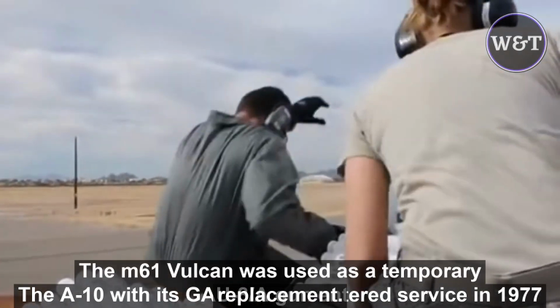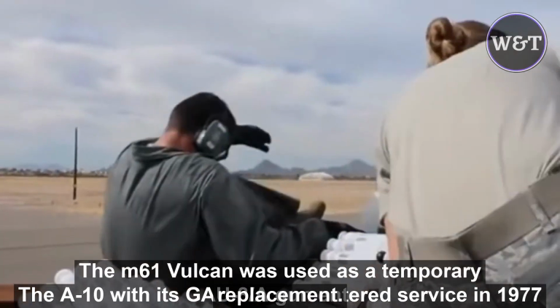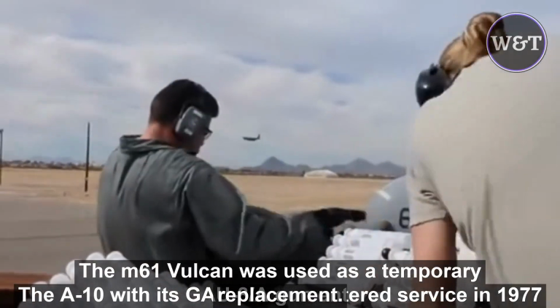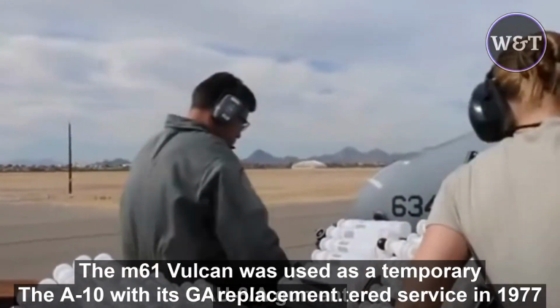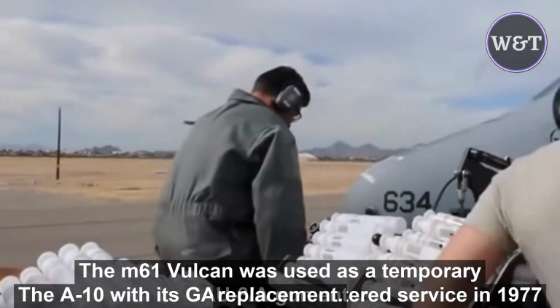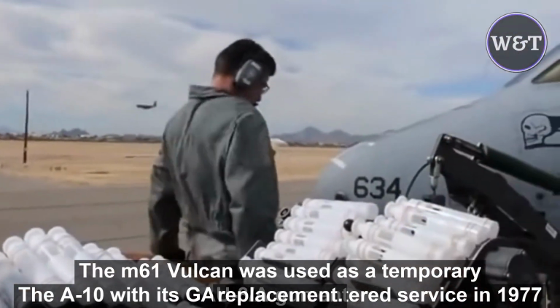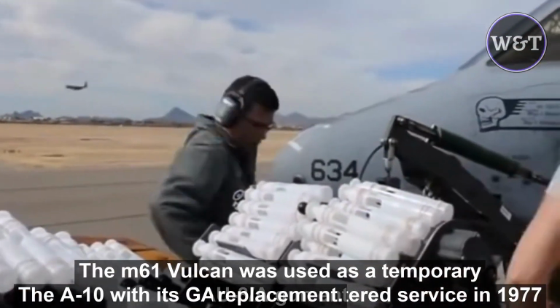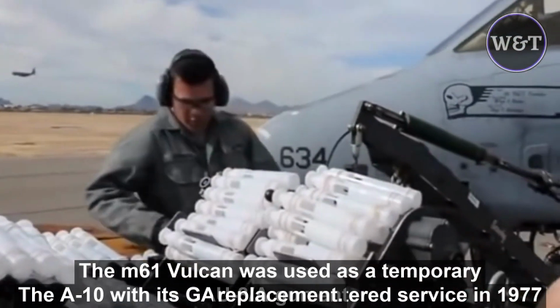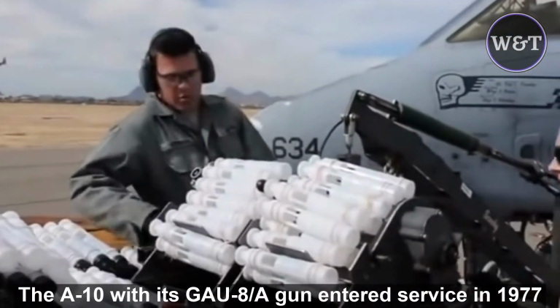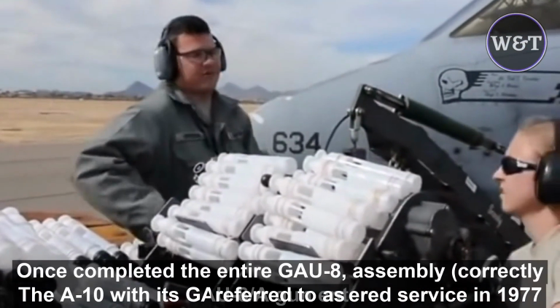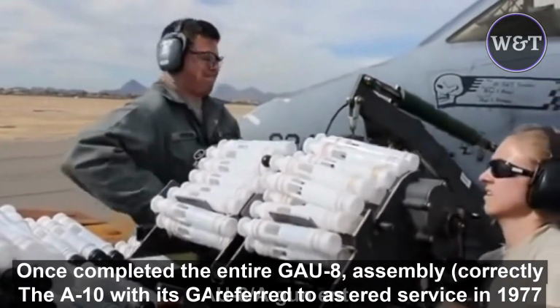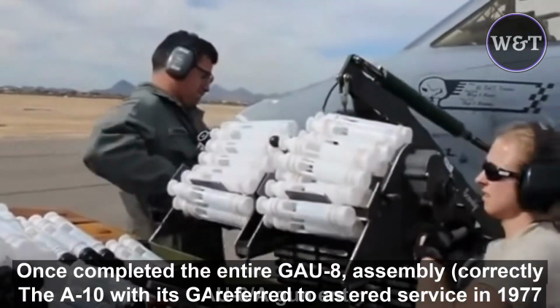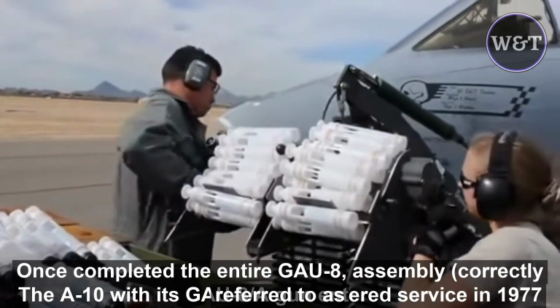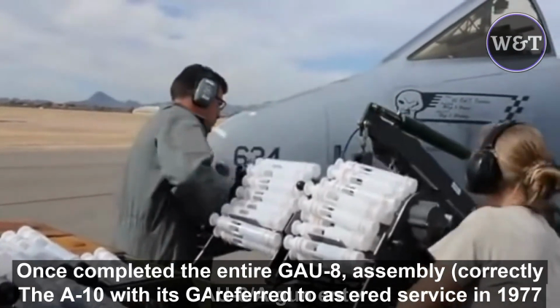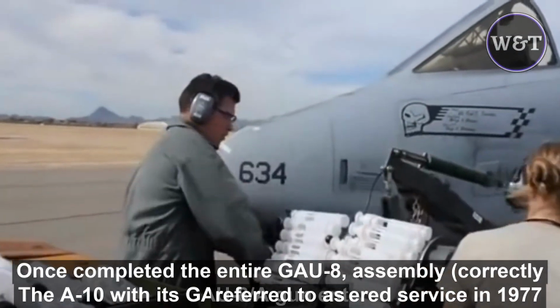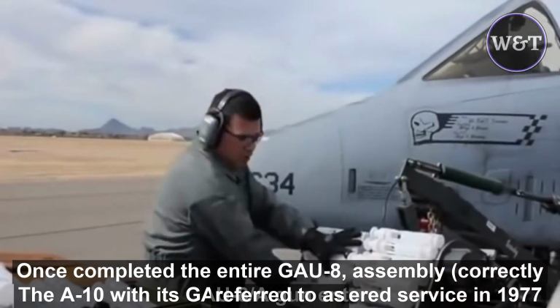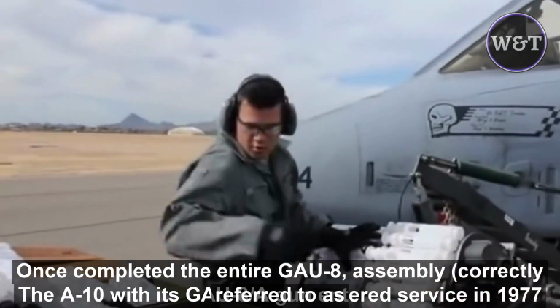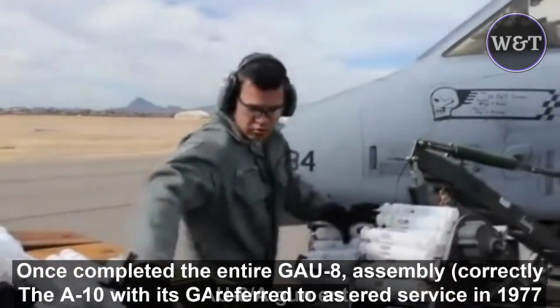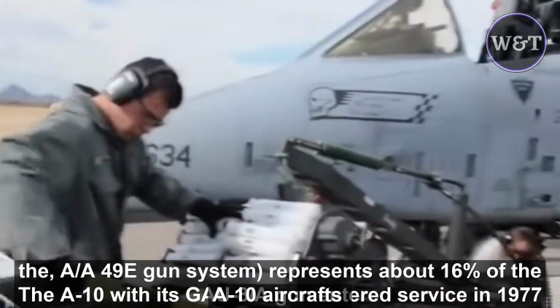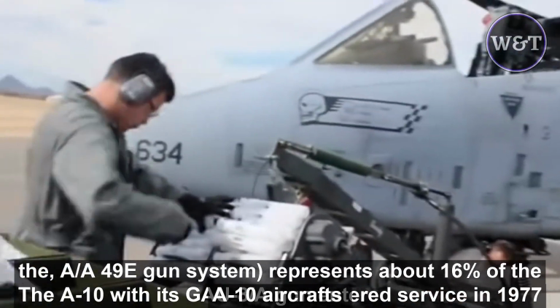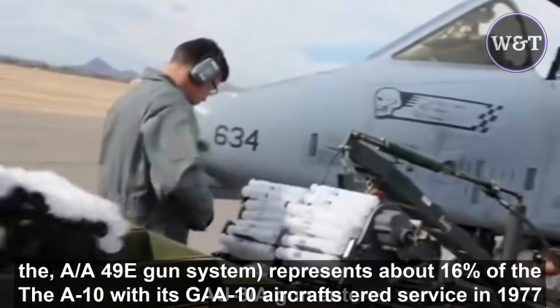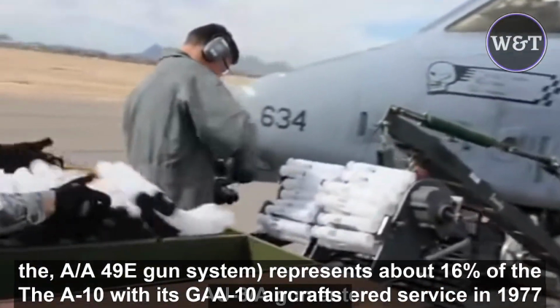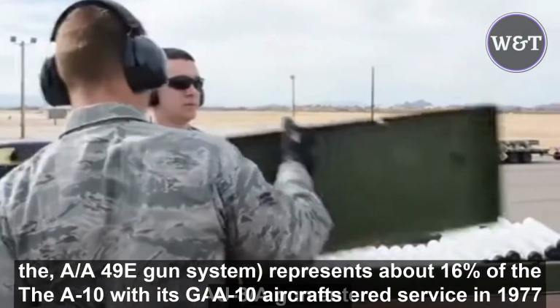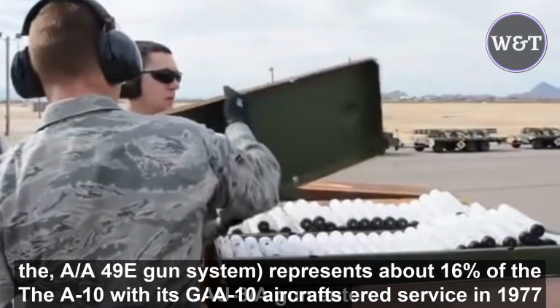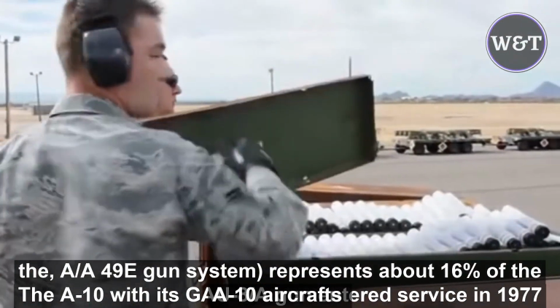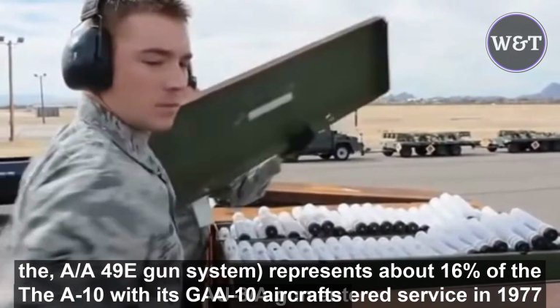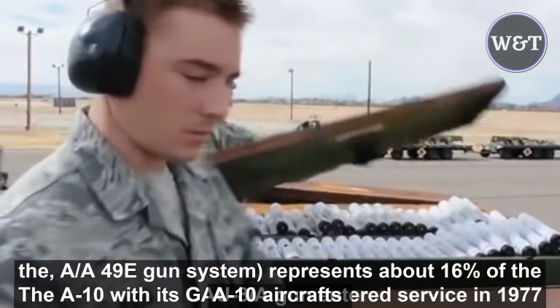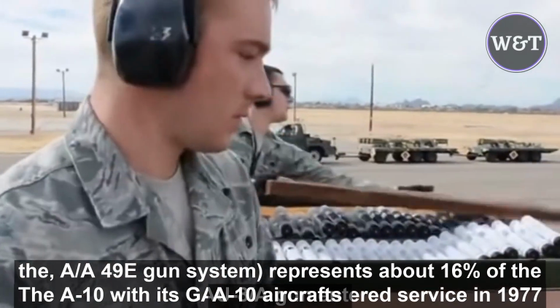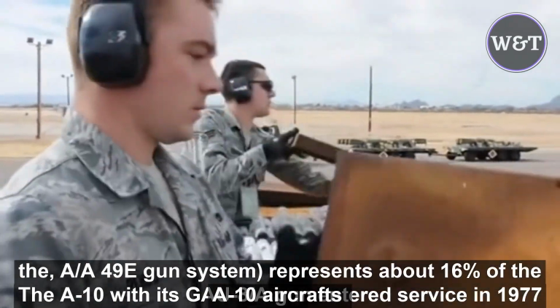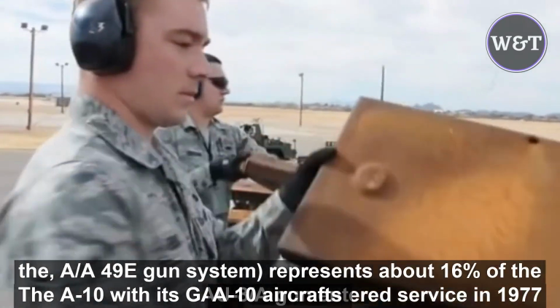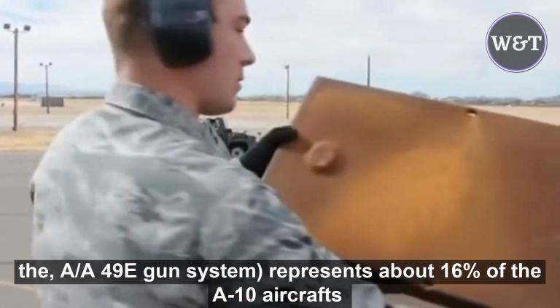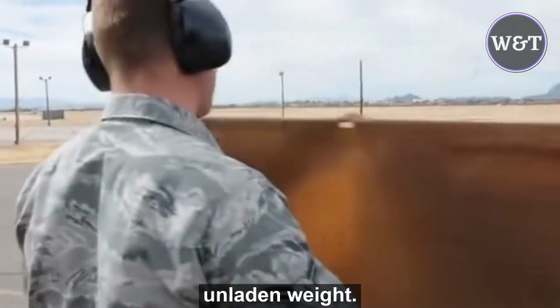The M-61 Vulcan was used as a temporary replacement. Once completed, the entire GAU-8 assembly — correctly referred to as the A/A 49A-6 gun system — represents about 16% of the A-10 aircraft's unloaded weight.